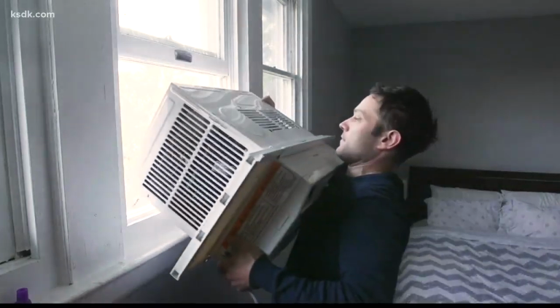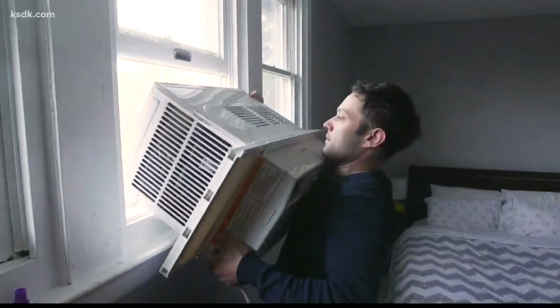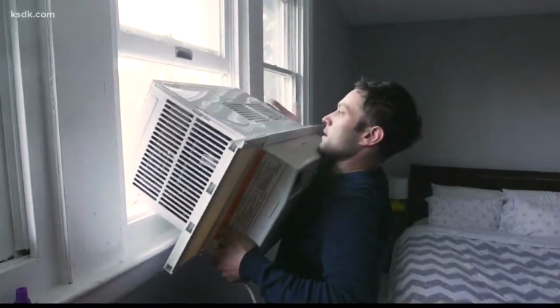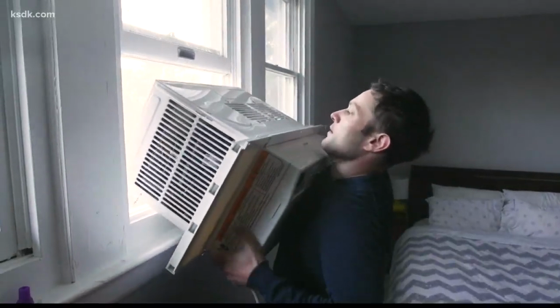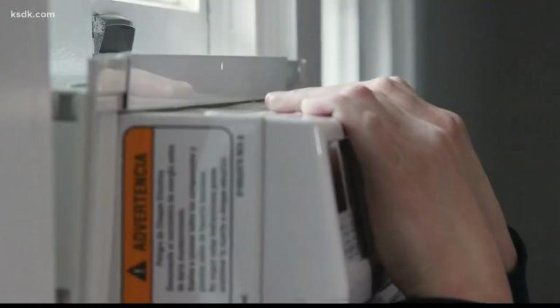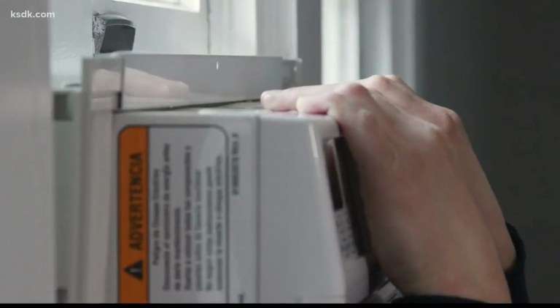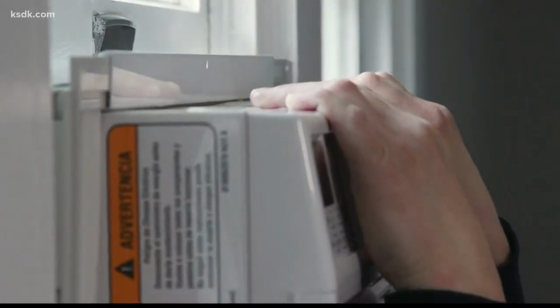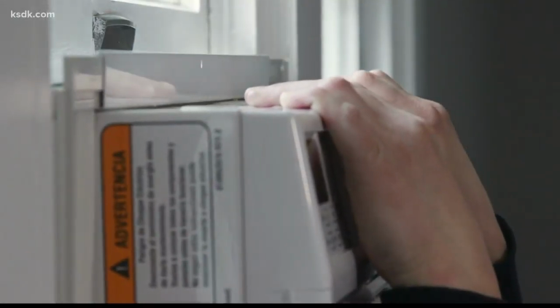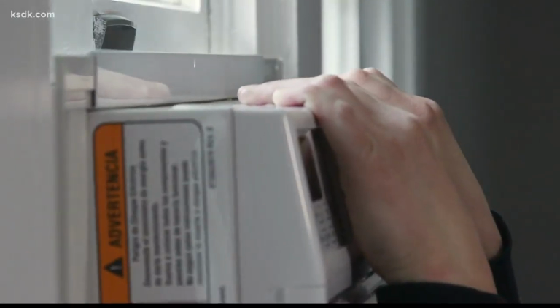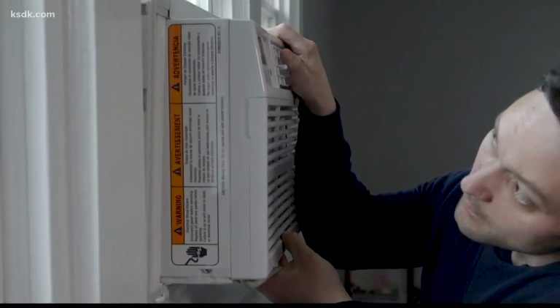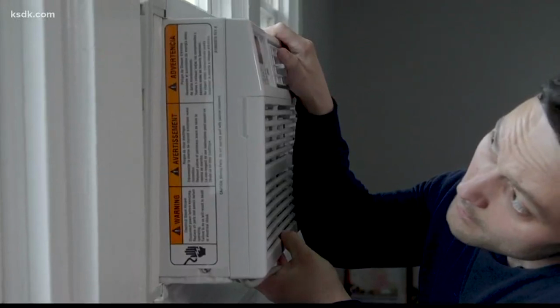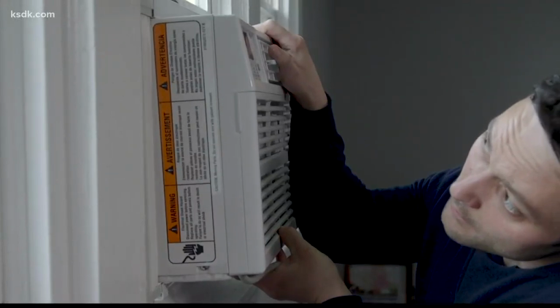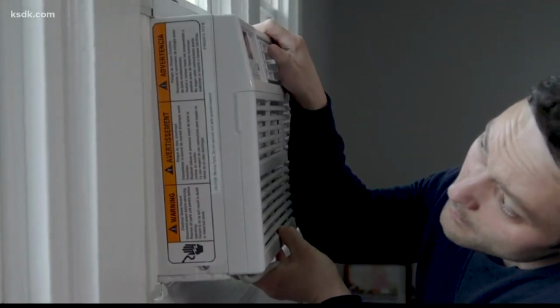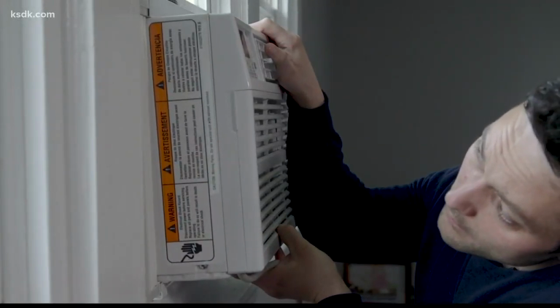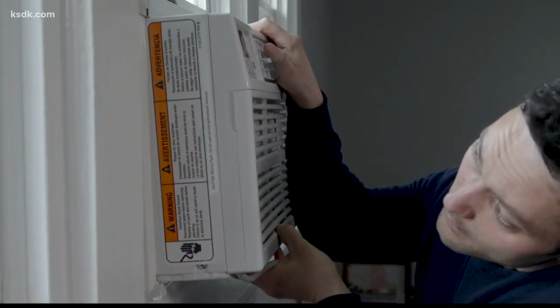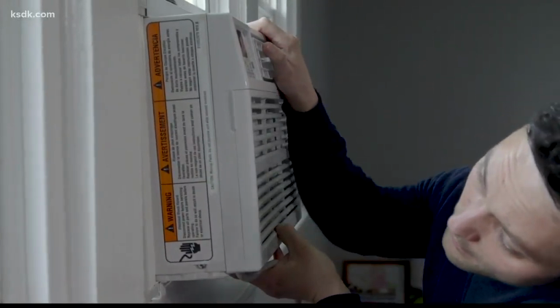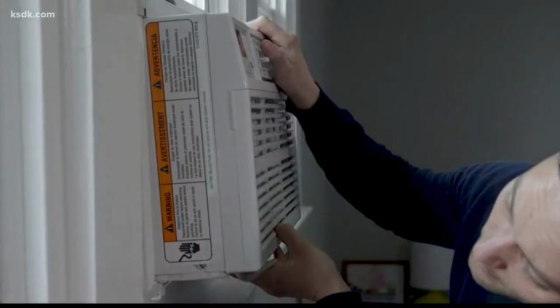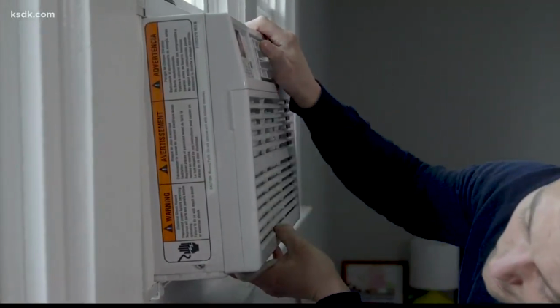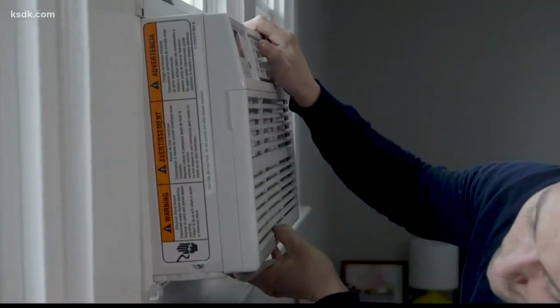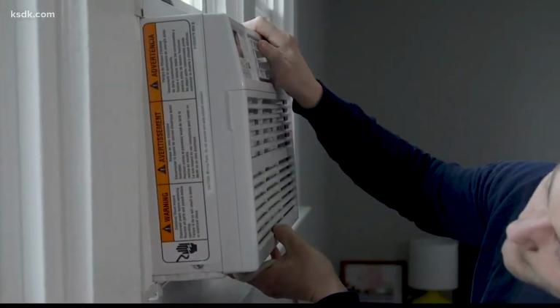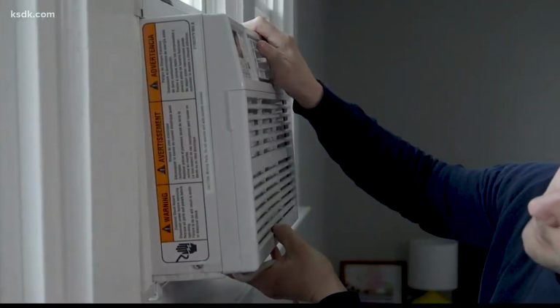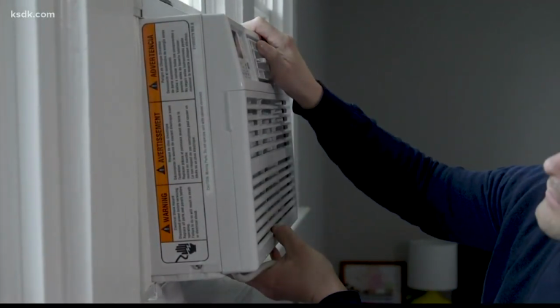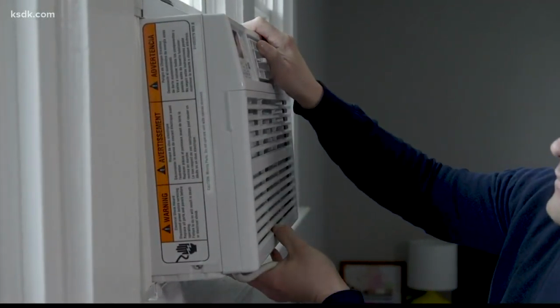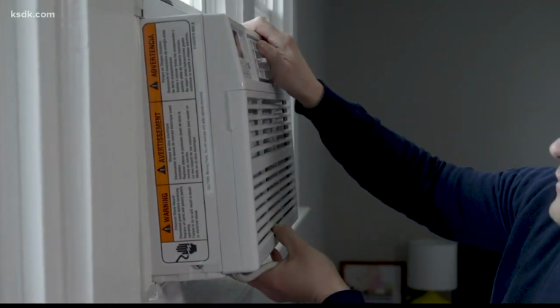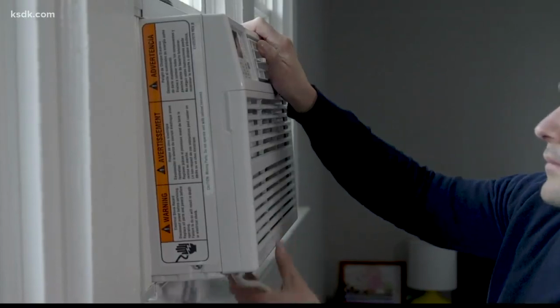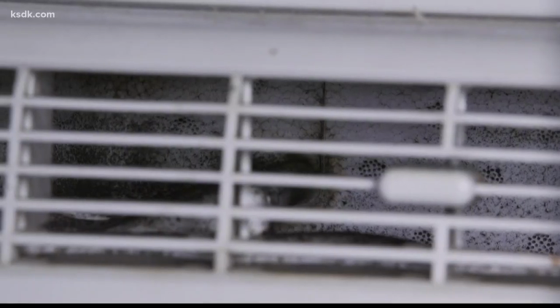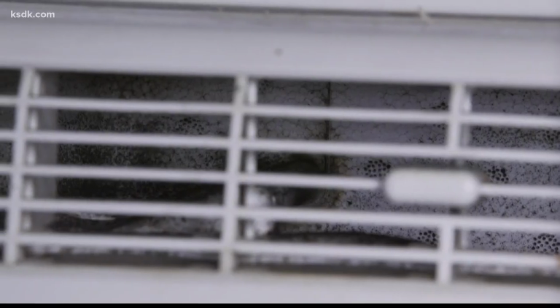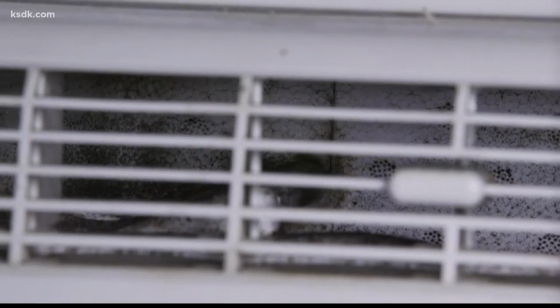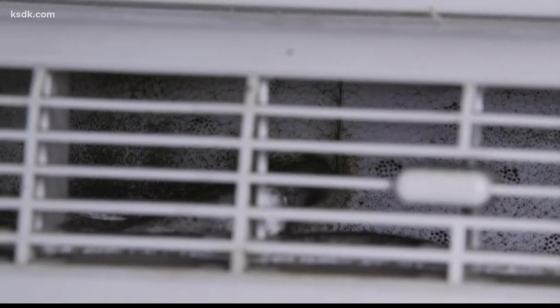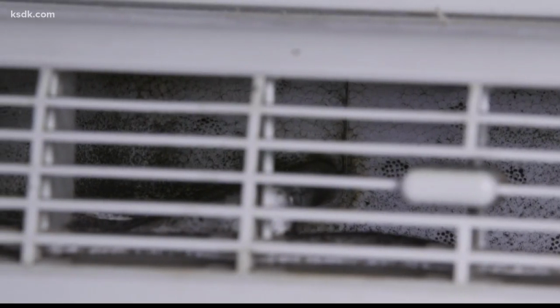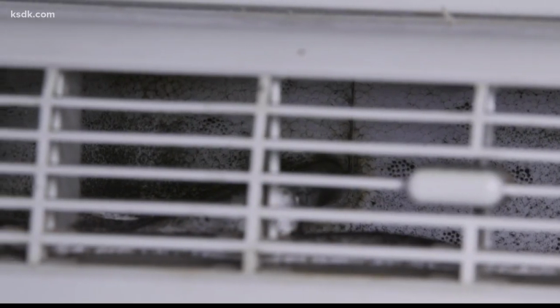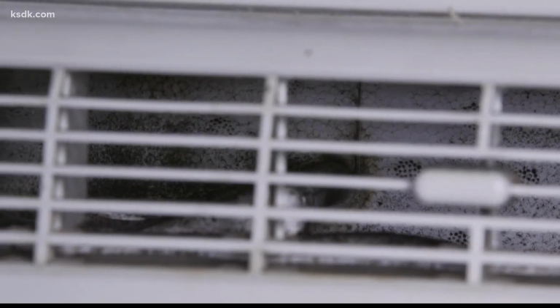Consumer Reports says make sure you install your A.C. properly. Make sure it's slightly tilted to the outside. That way any condensation or rainwater won't end up on the inside, which could also cause a mold problem.